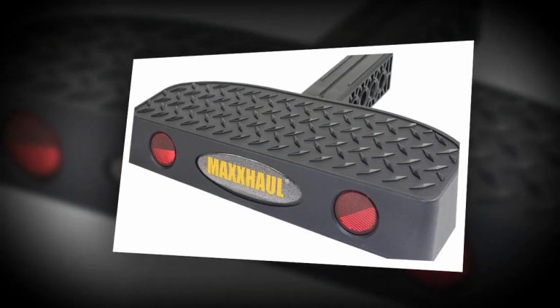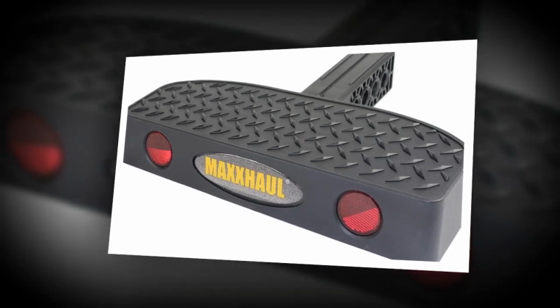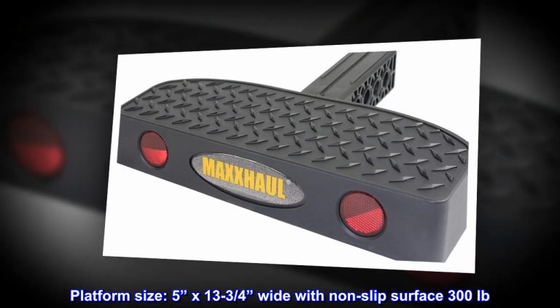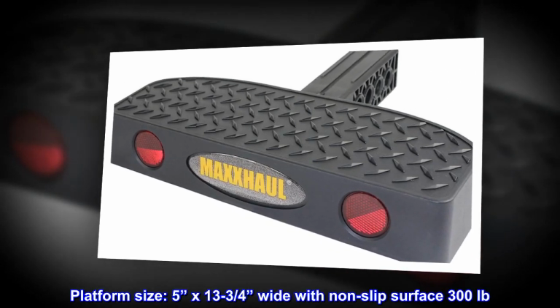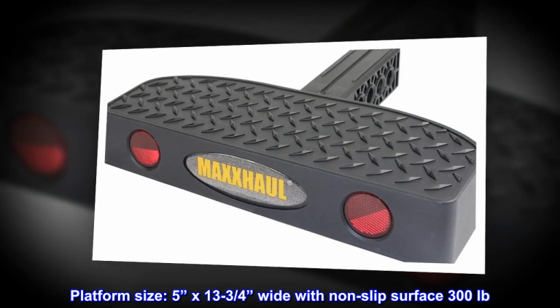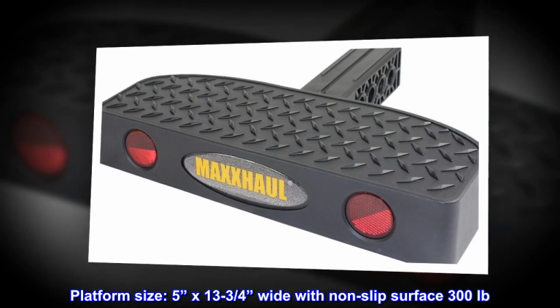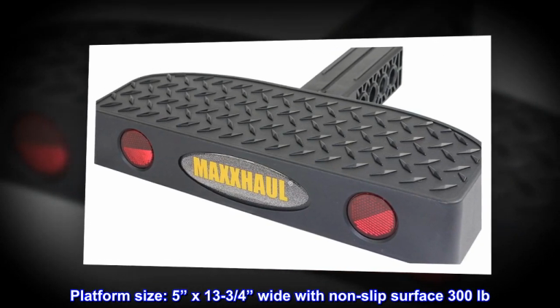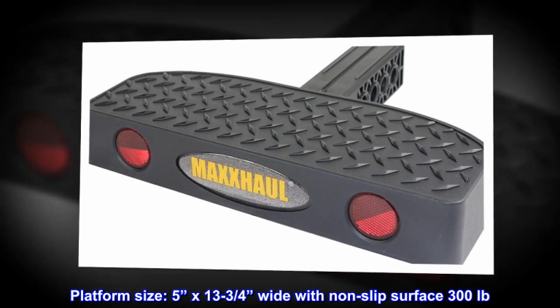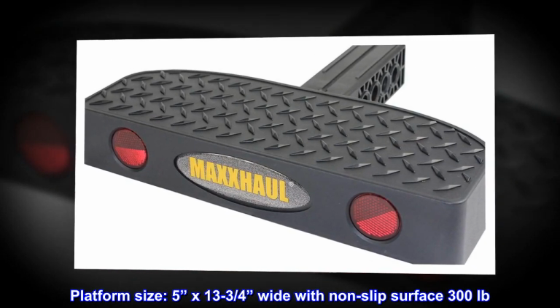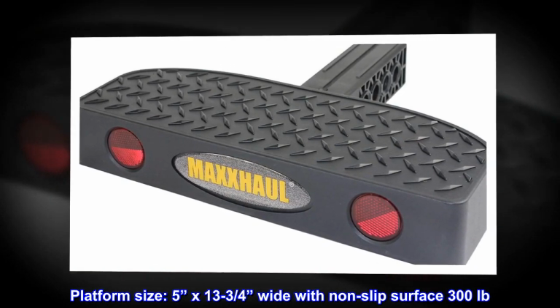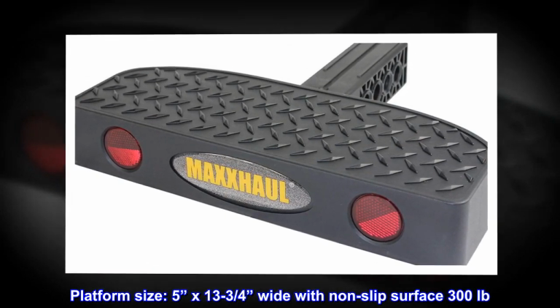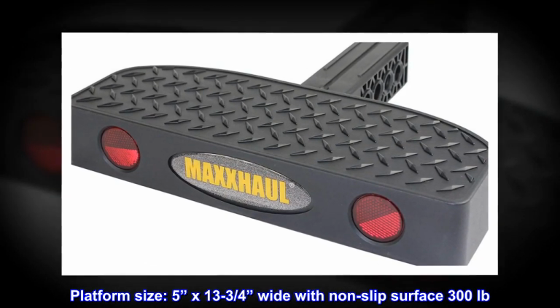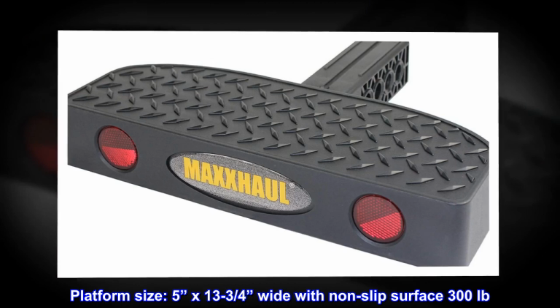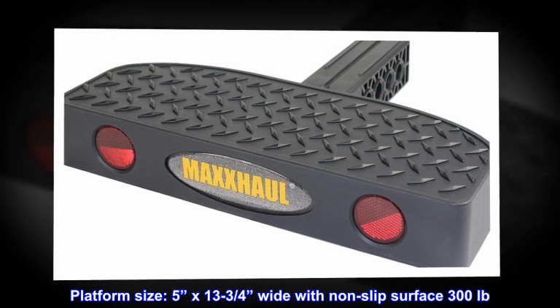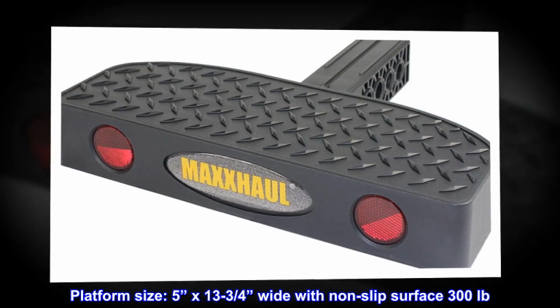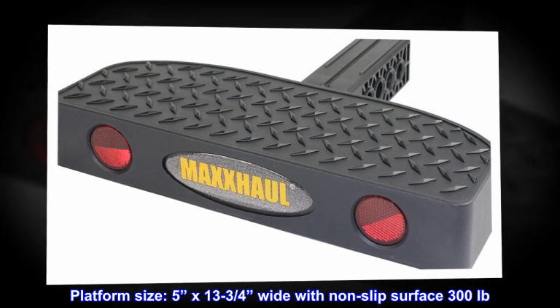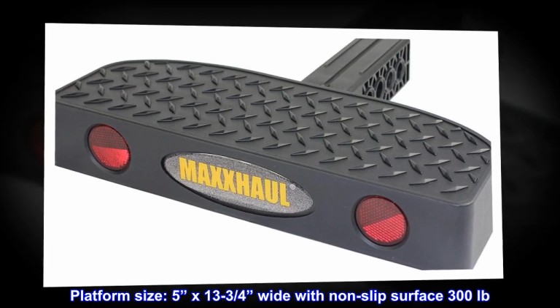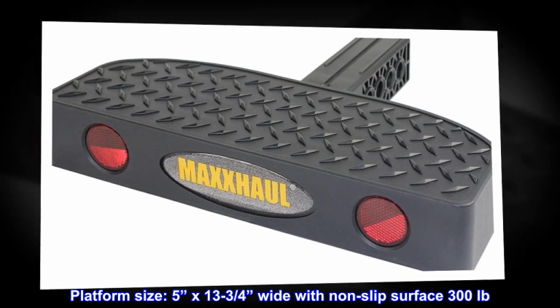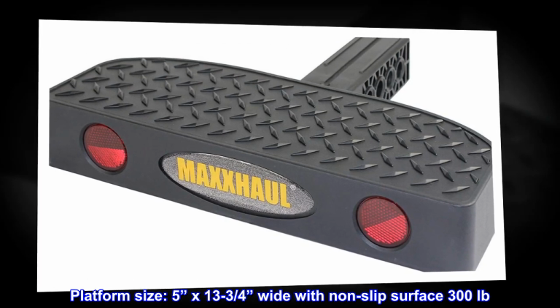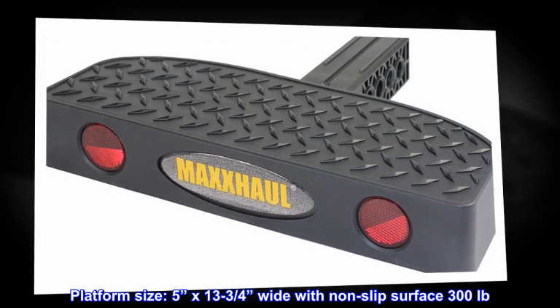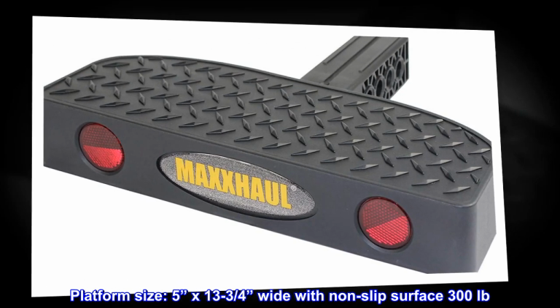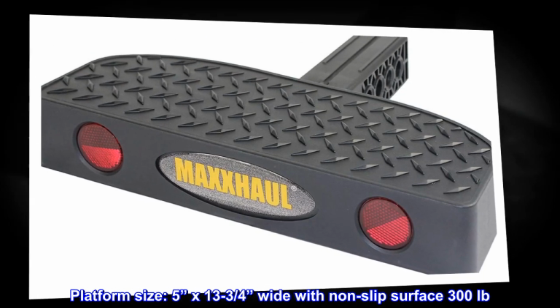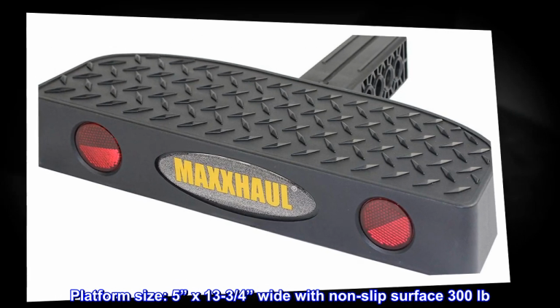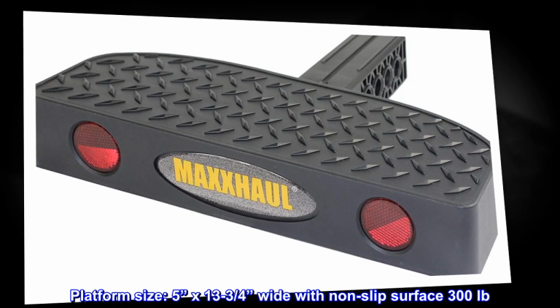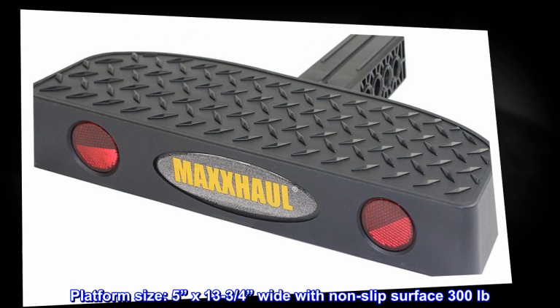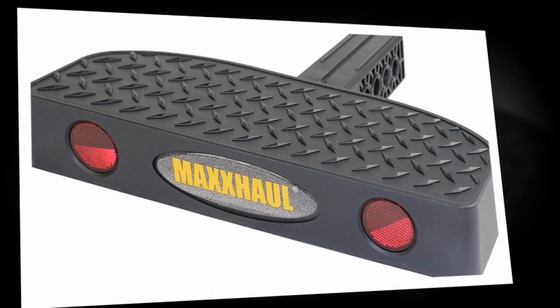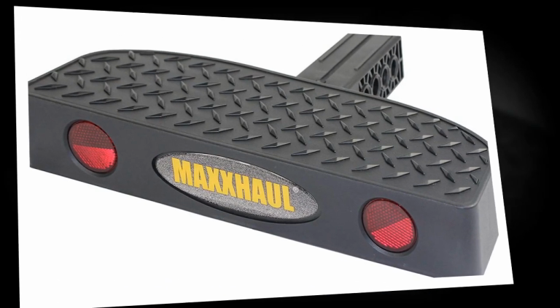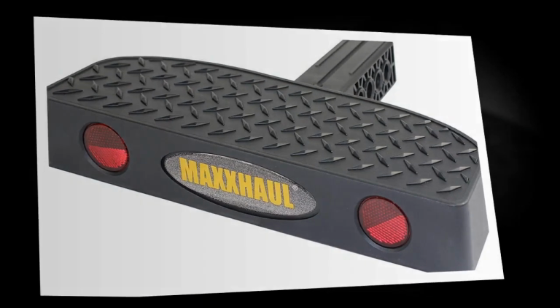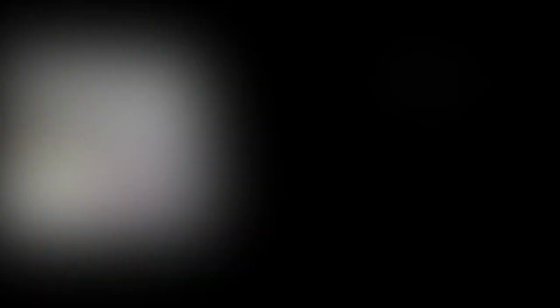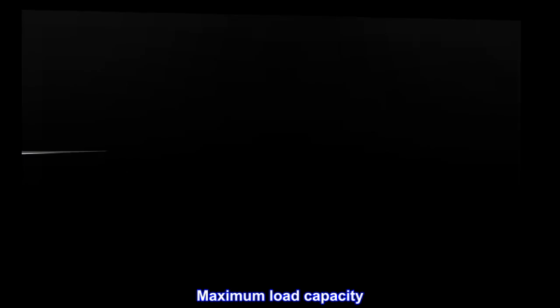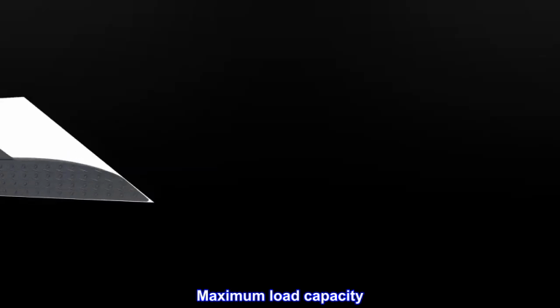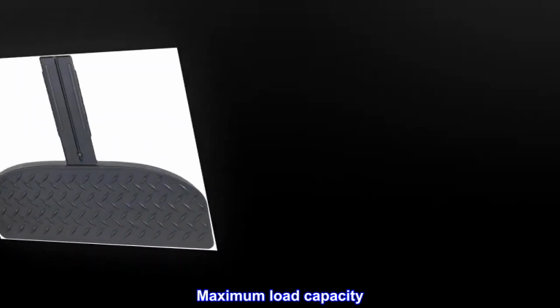Platform size: 5 inches by 13¾ inches wide with non-slip surface. 300 lb maximum load capacity.